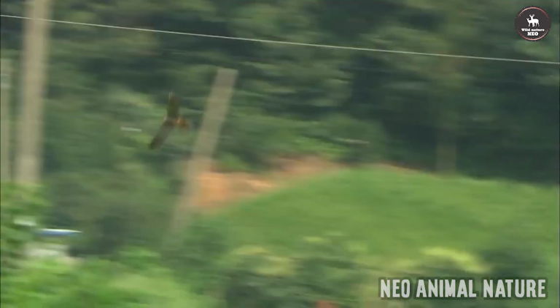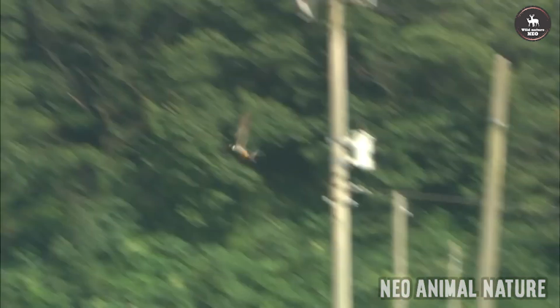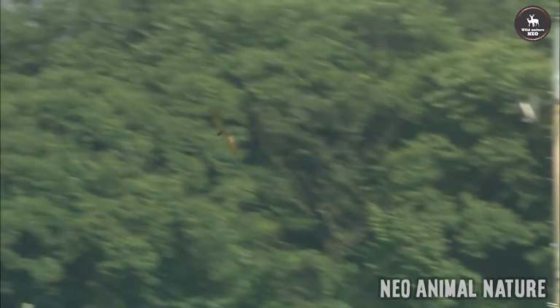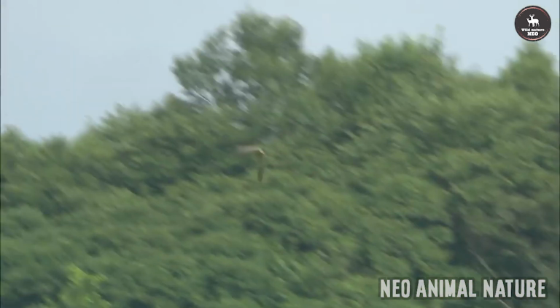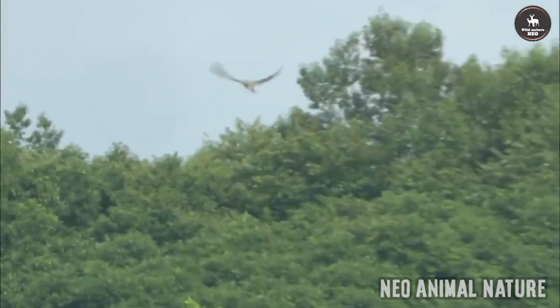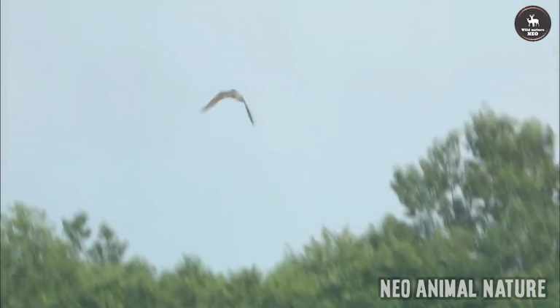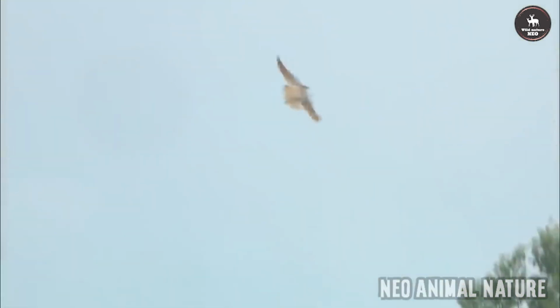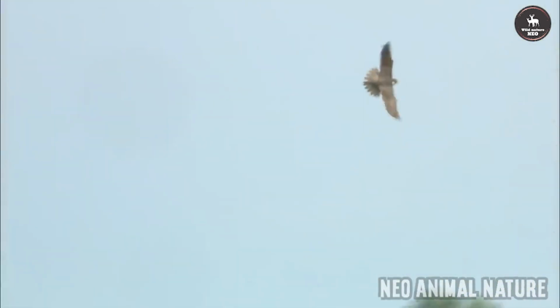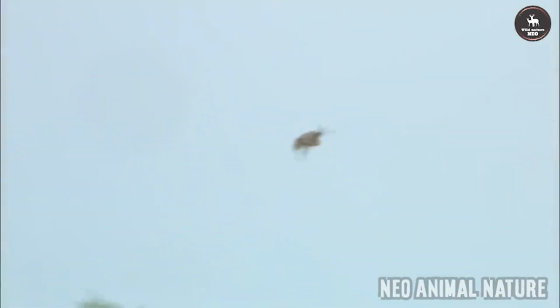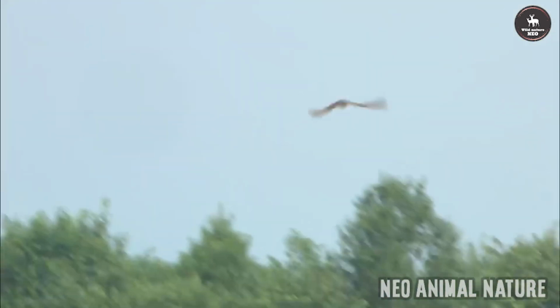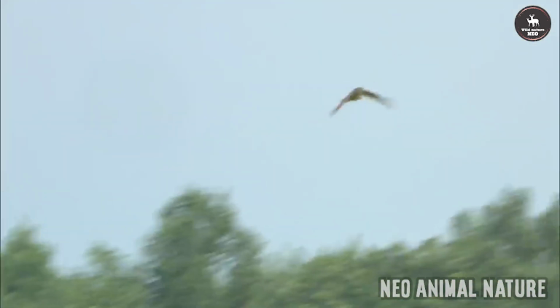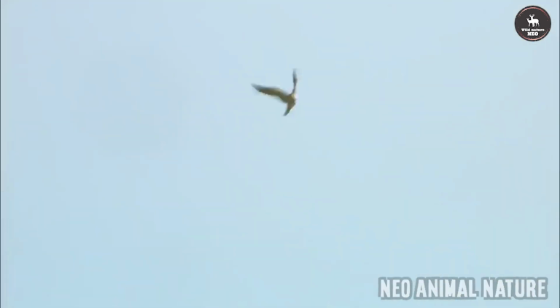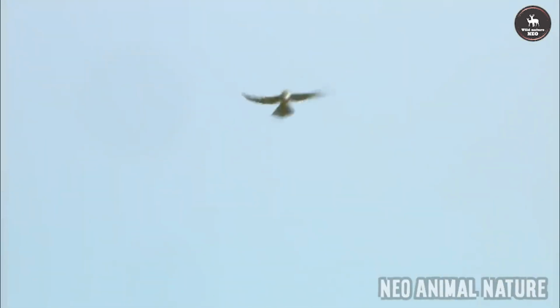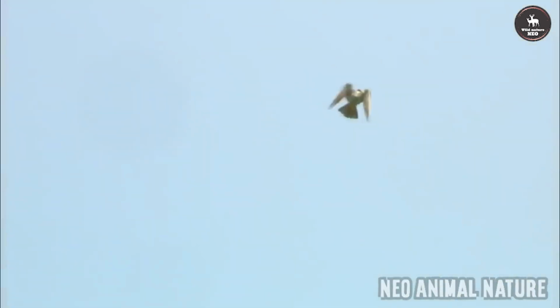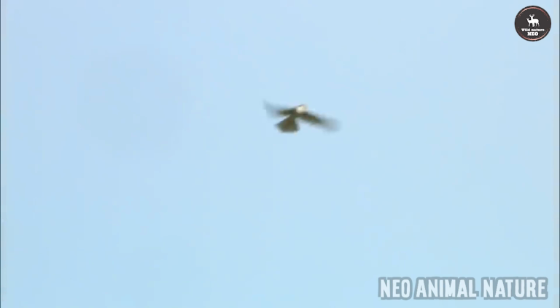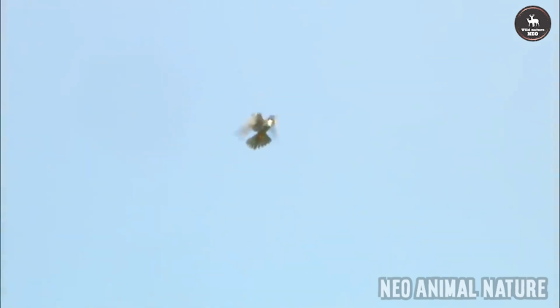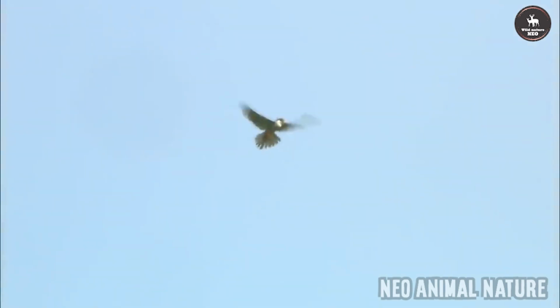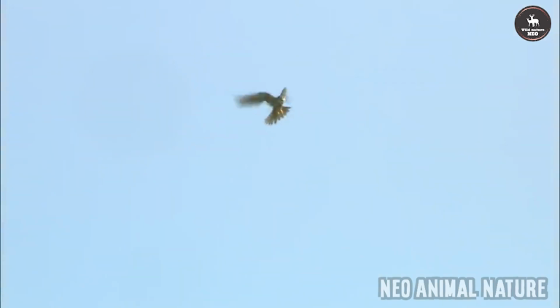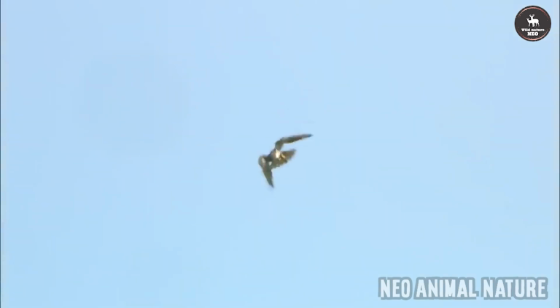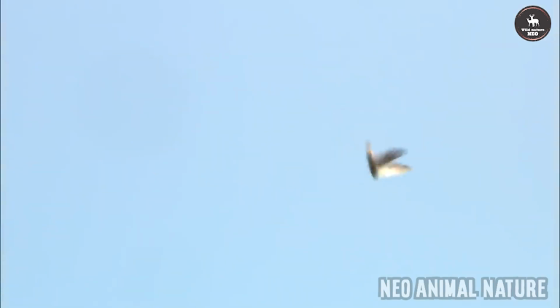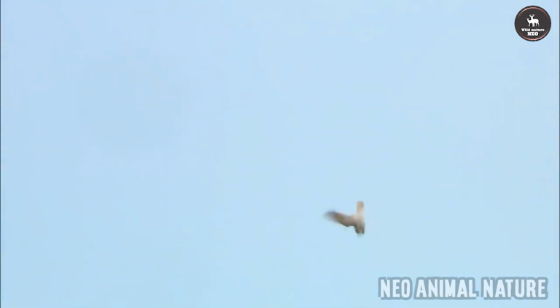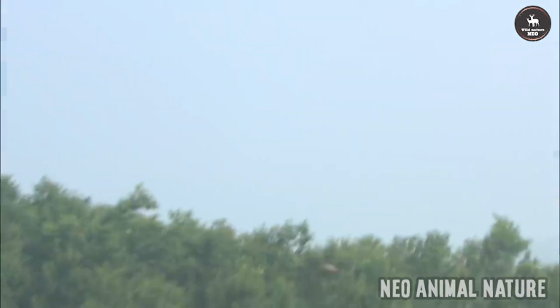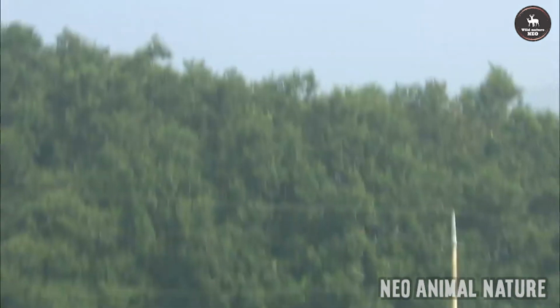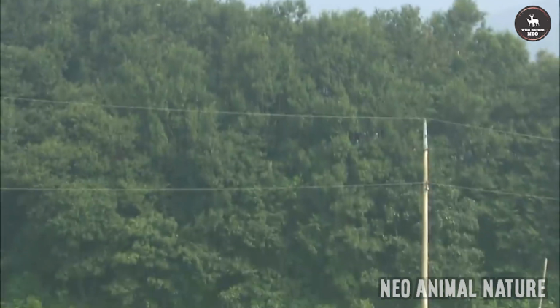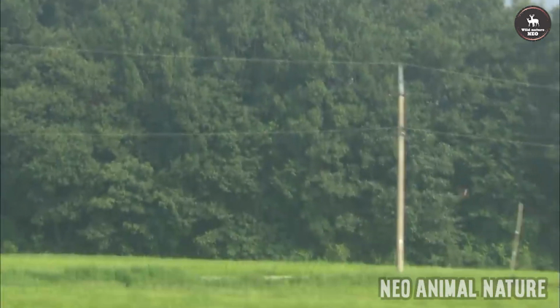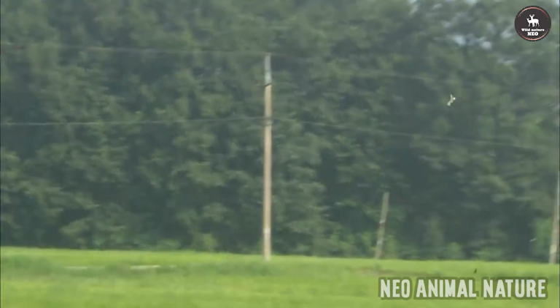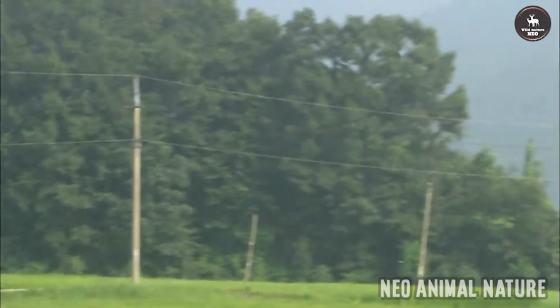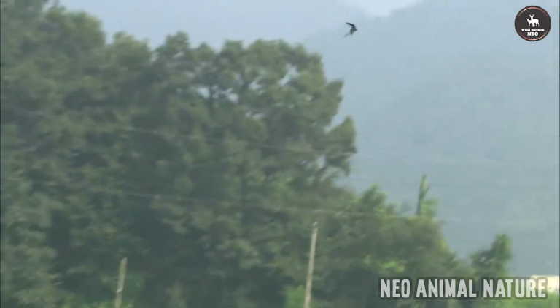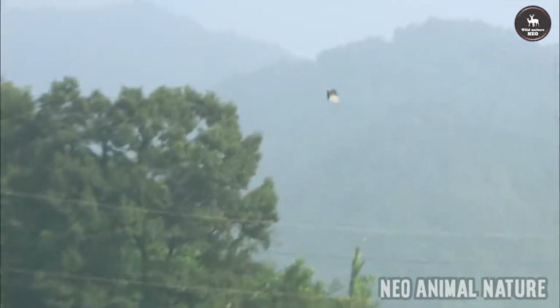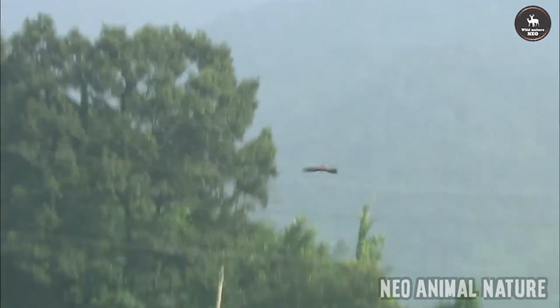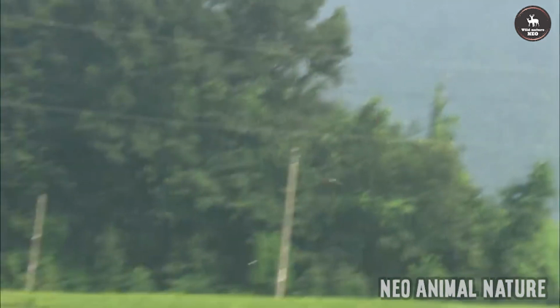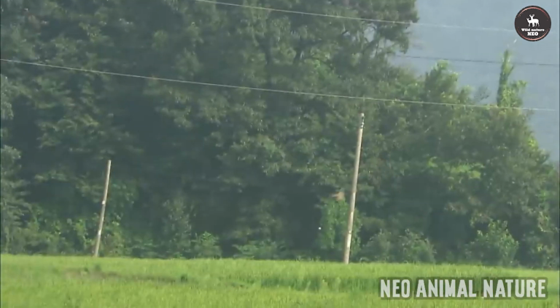Honey buzzards are large raptors, but much to the interest of researchers and ornithologists, they are highly adapted at digging up wasp and bee nests, consuming their larvae in abundance.